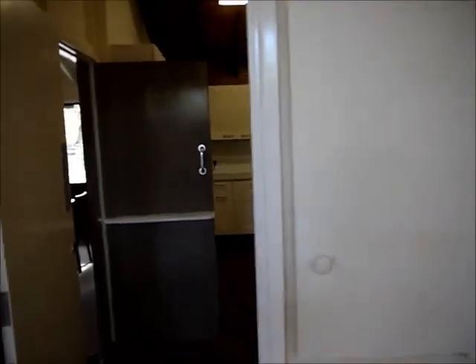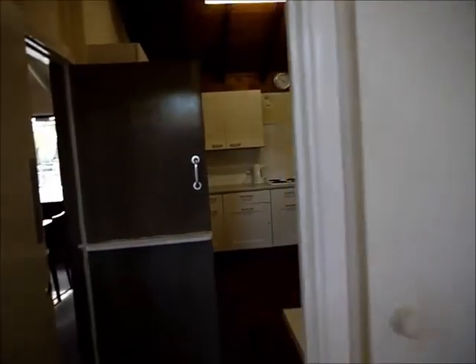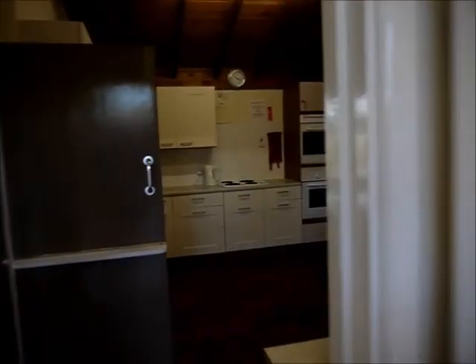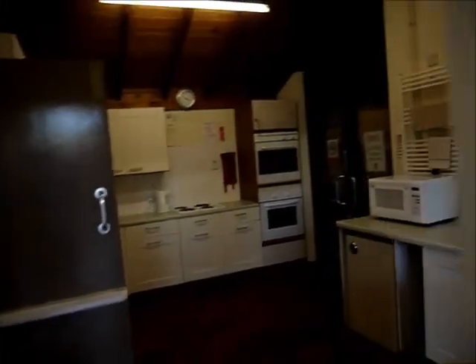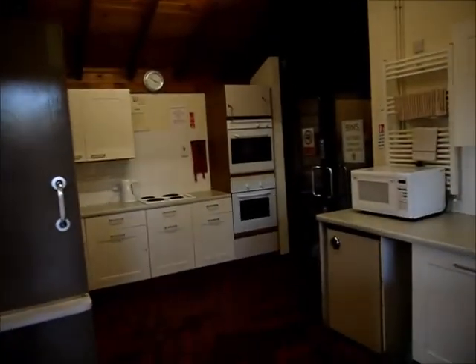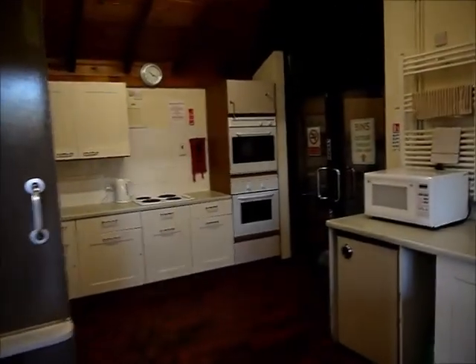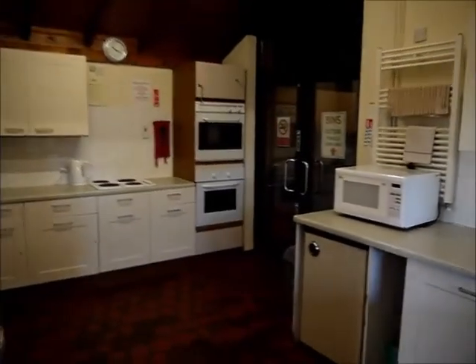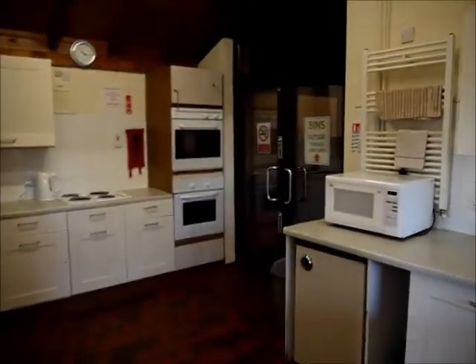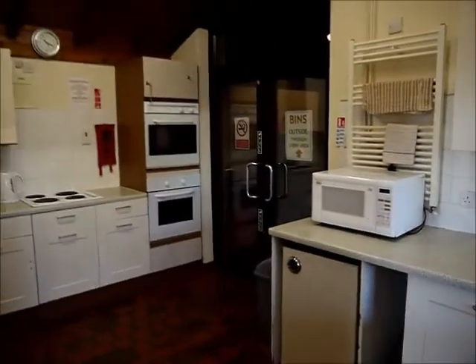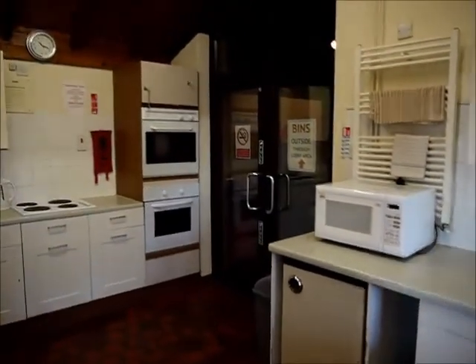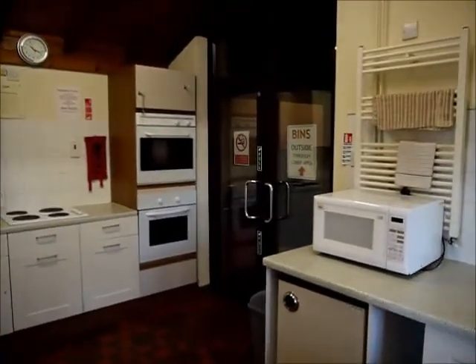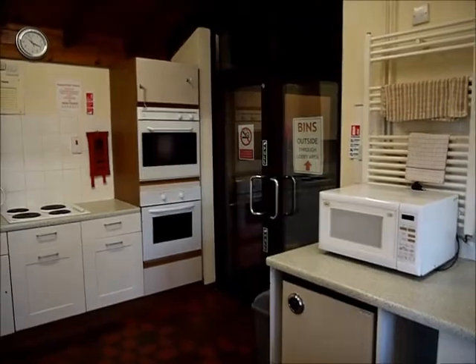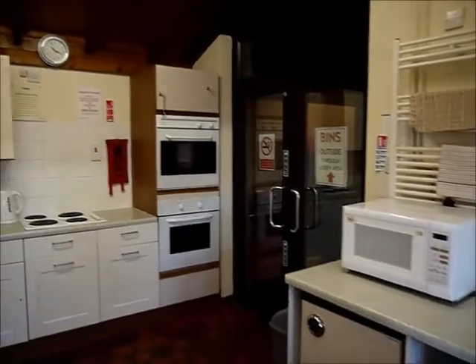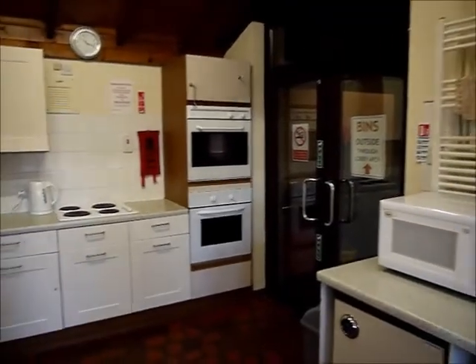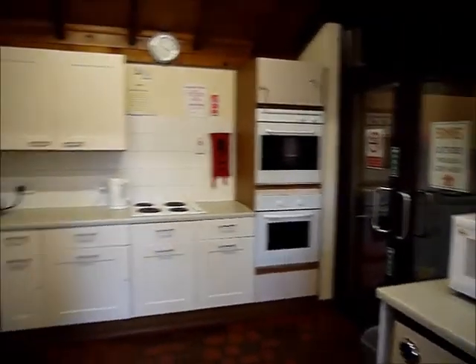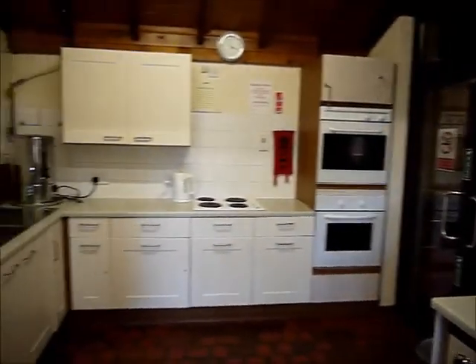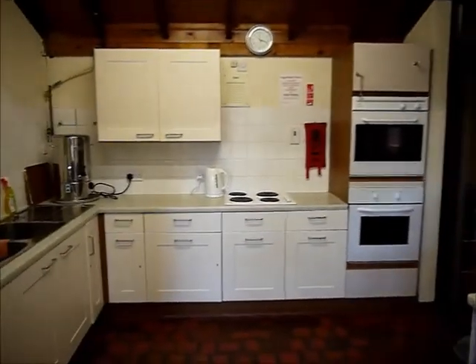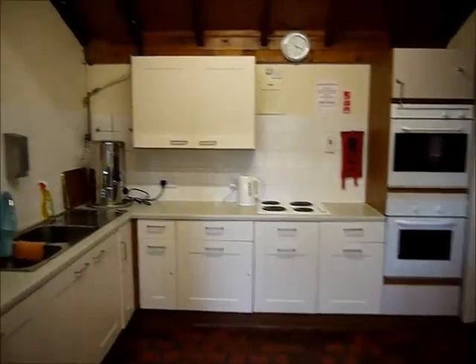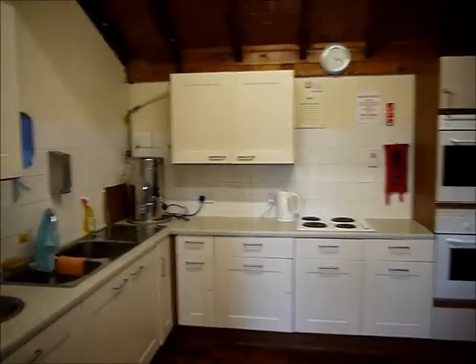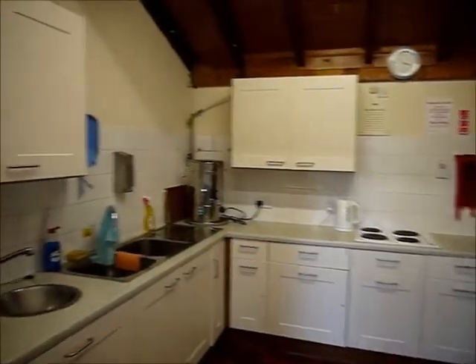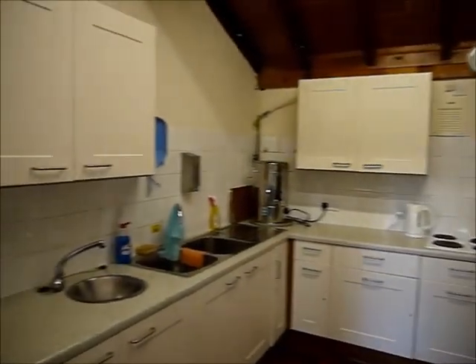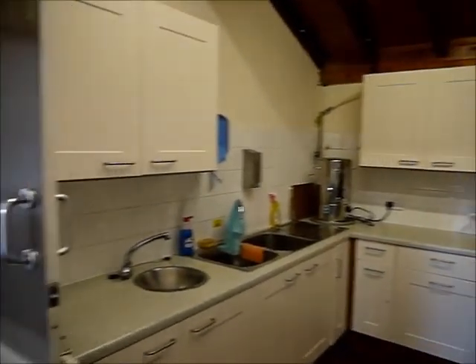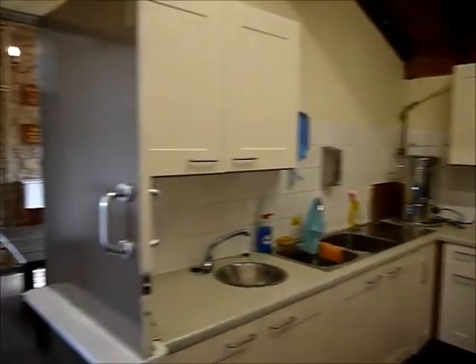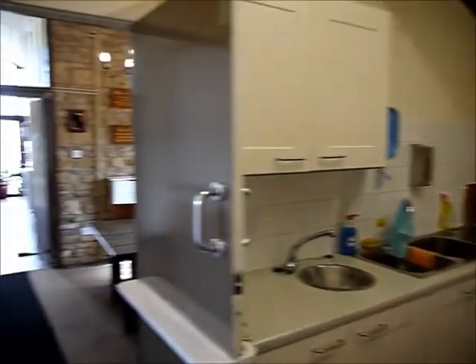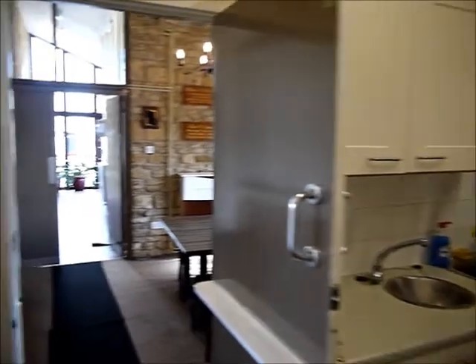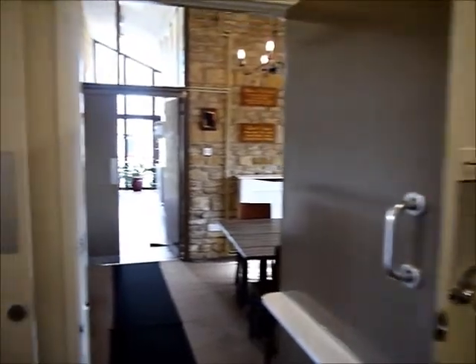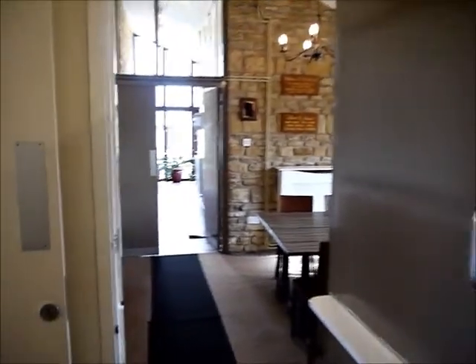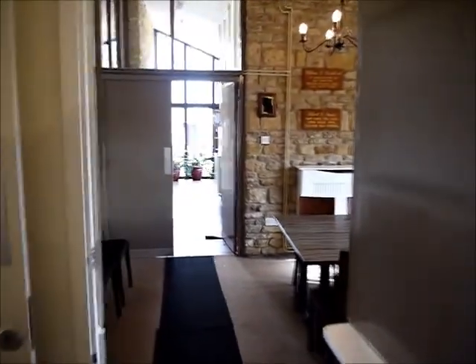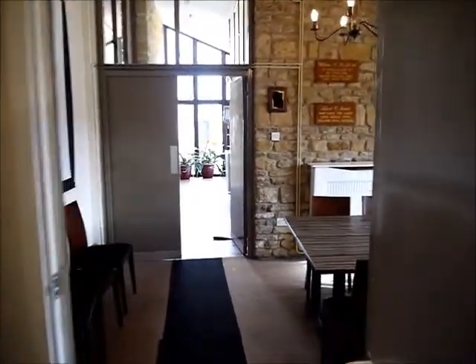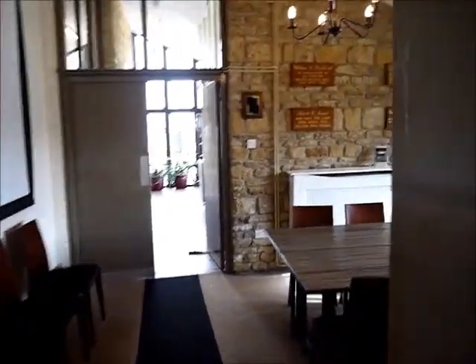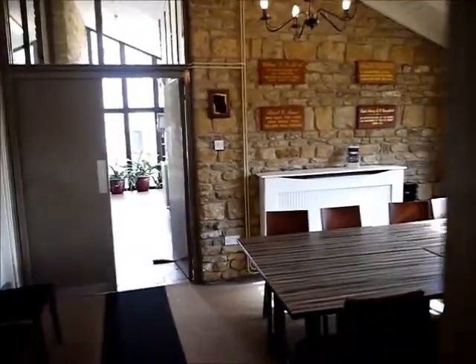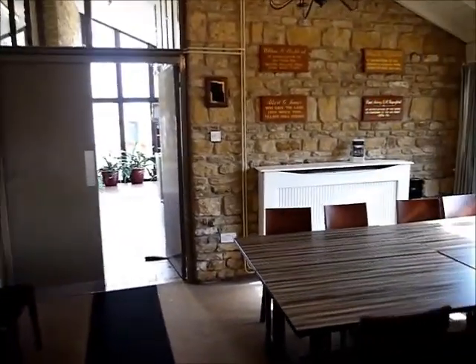So let's go into the kitchen. The kitchen comes complete with microwave, fridge, double oven, hob, and all the usual facilities you'd expect in such a kitchen, able to cater for up to 90 people.